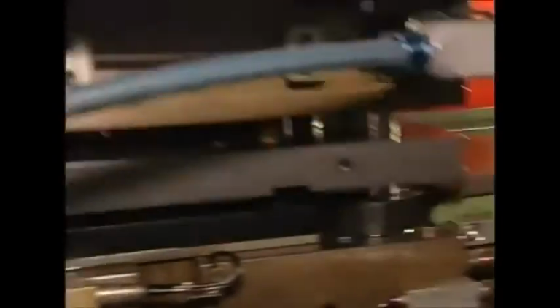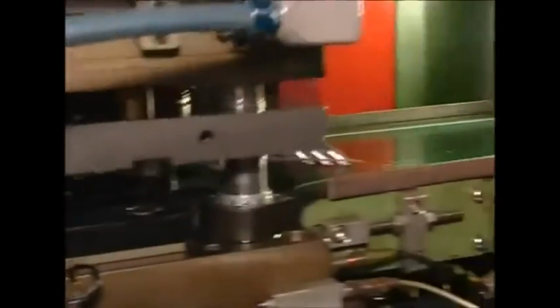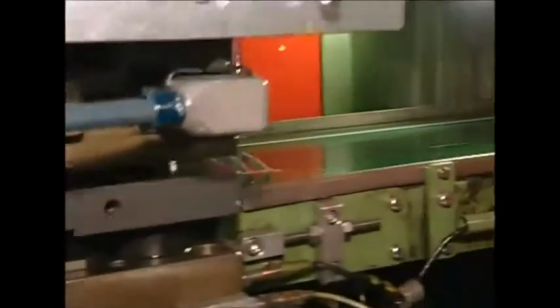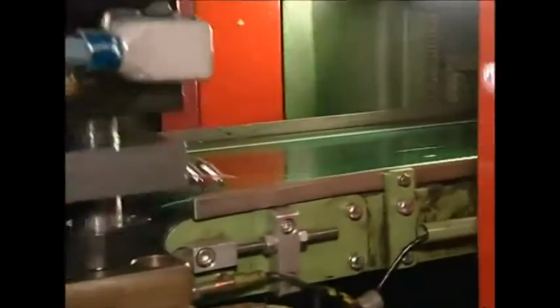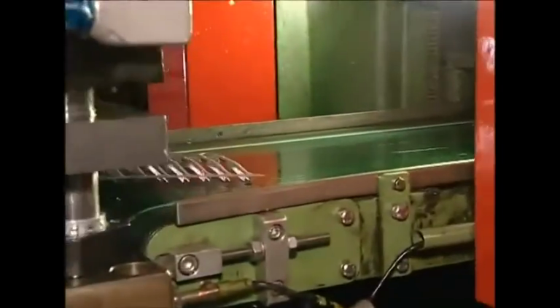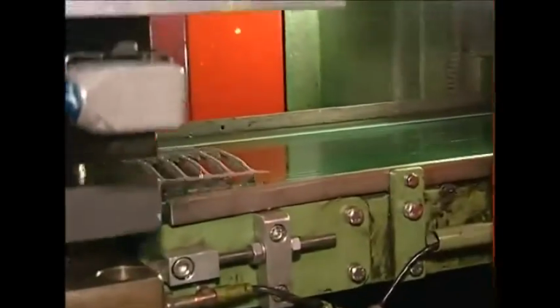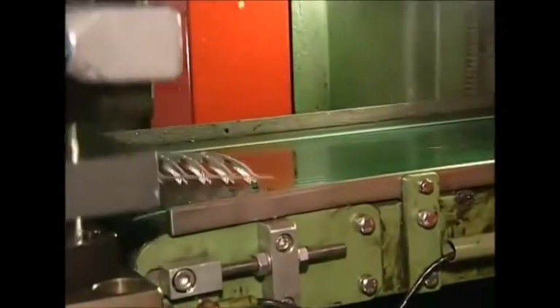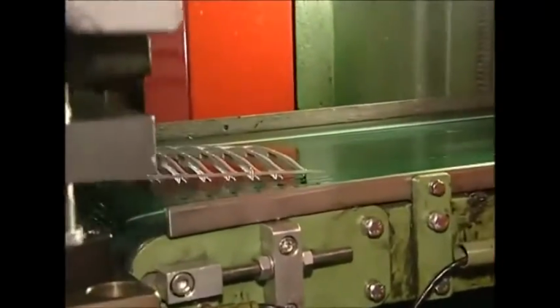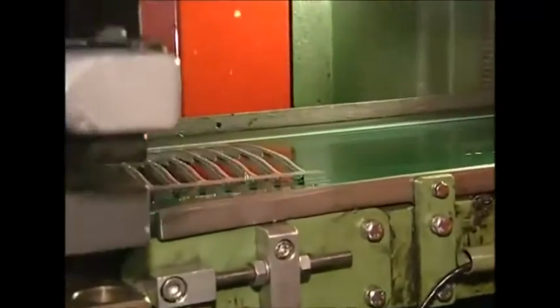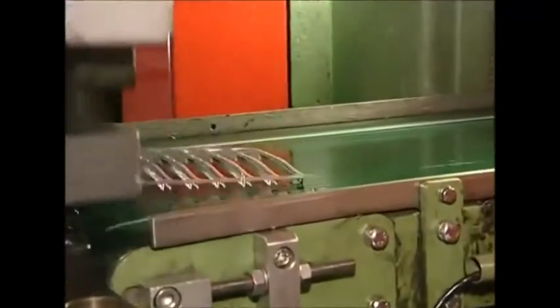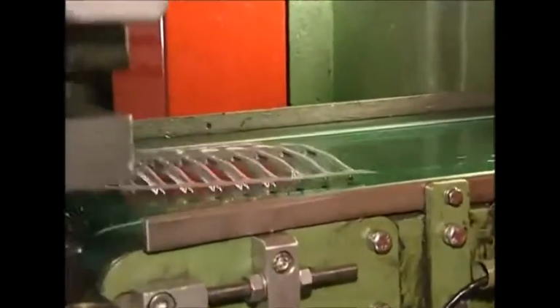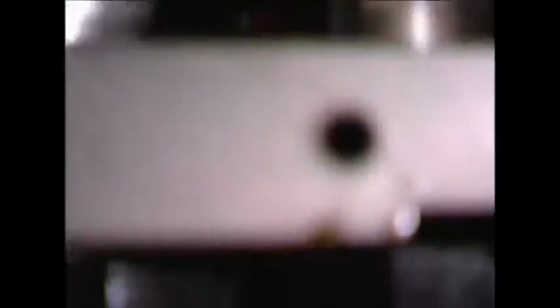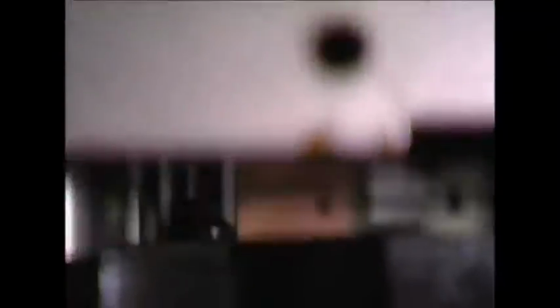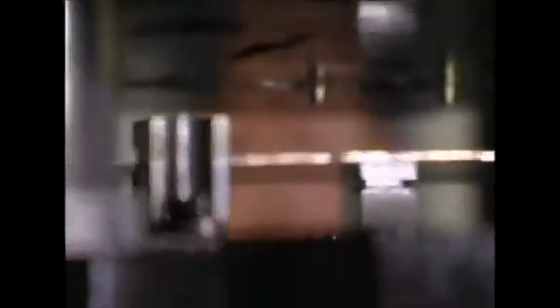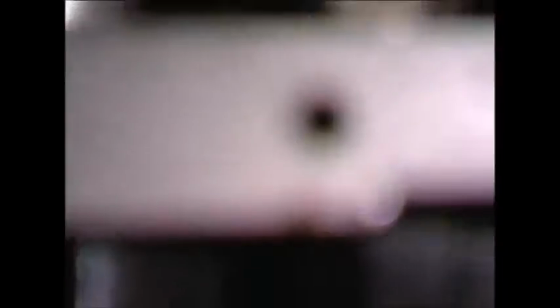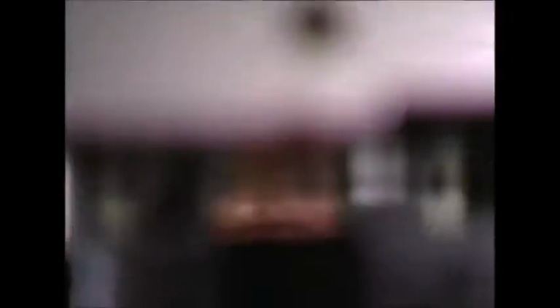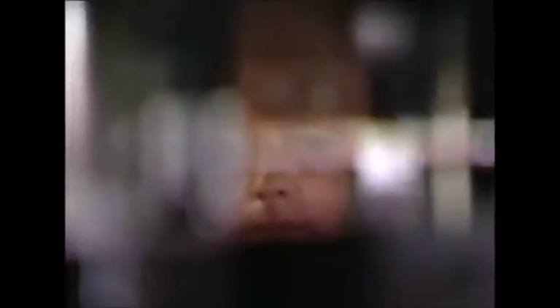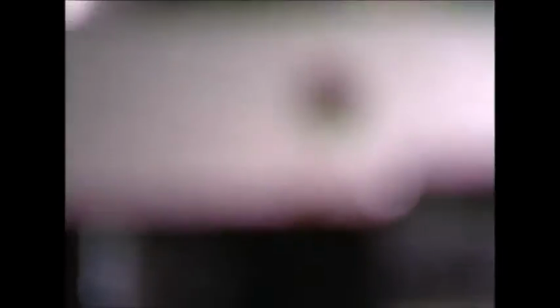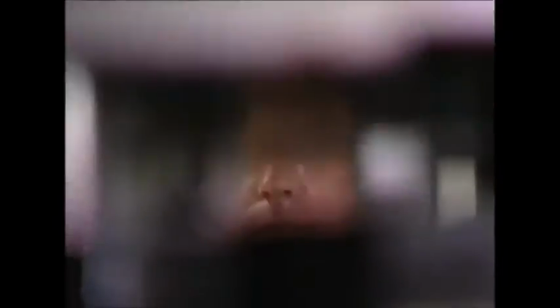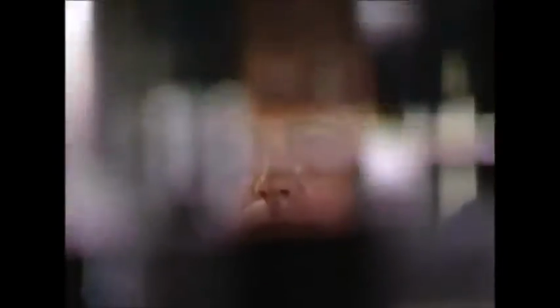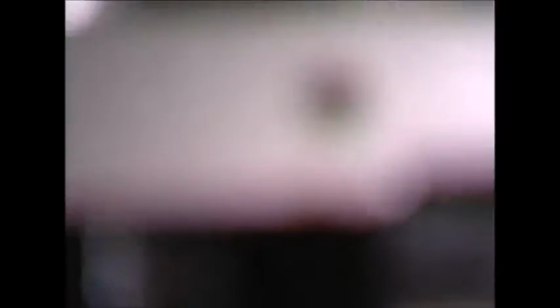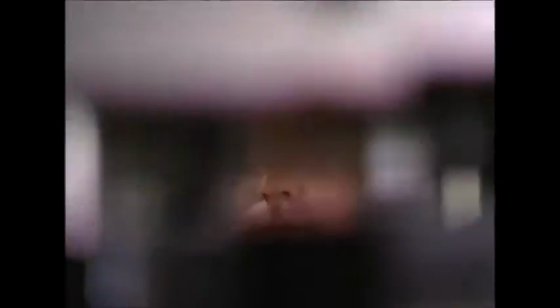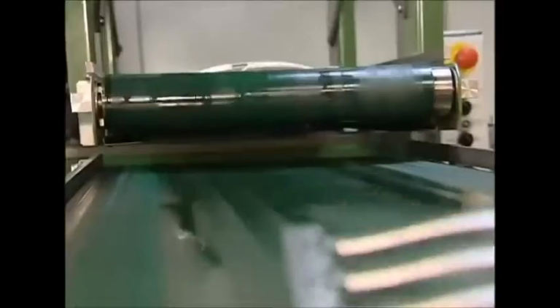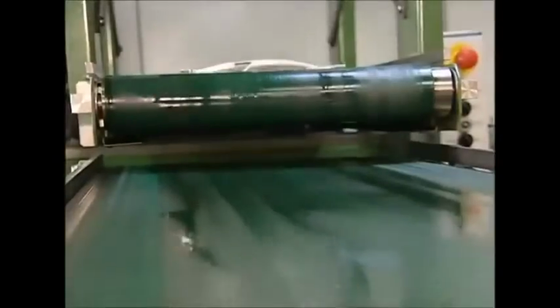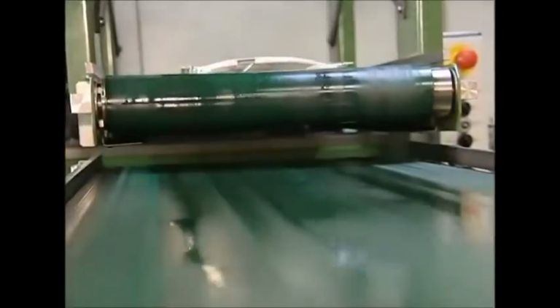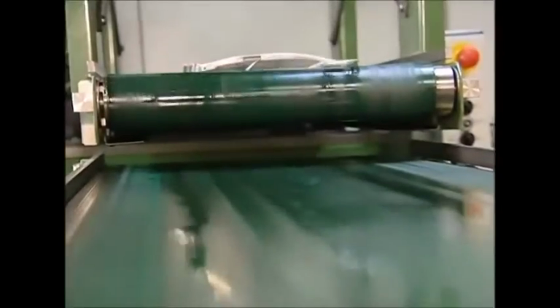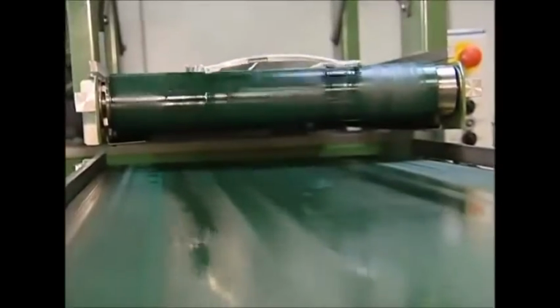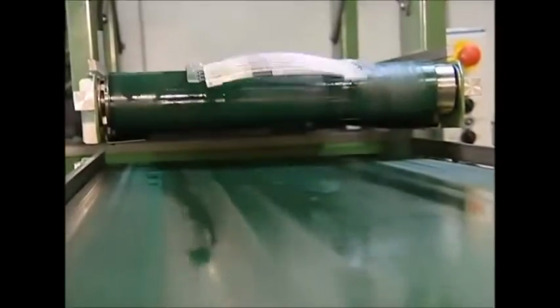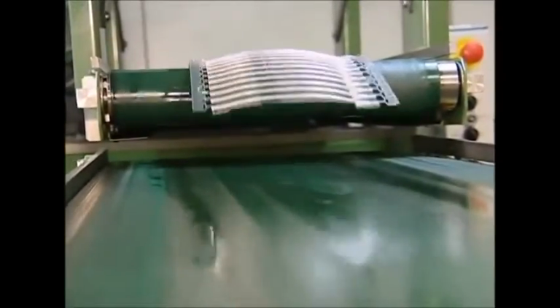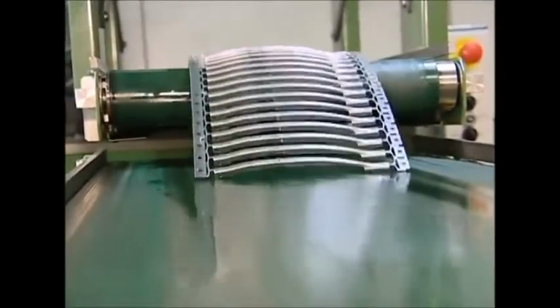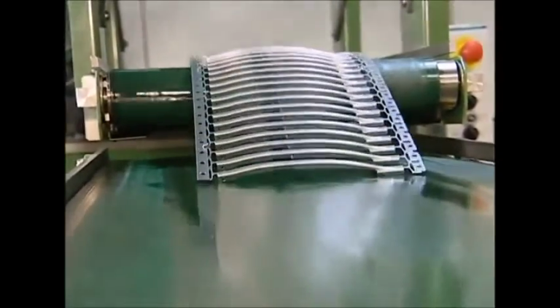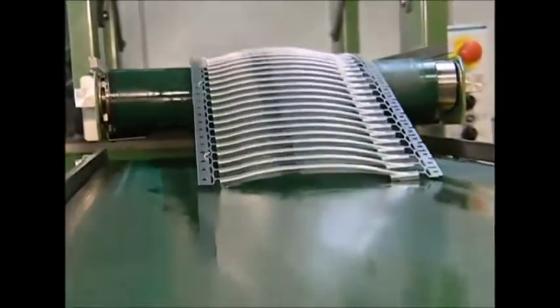The shaped arms are still attached to the band of raw steel. They are left like this for now, as it makes them easier to transport through the next few stages of the production process.